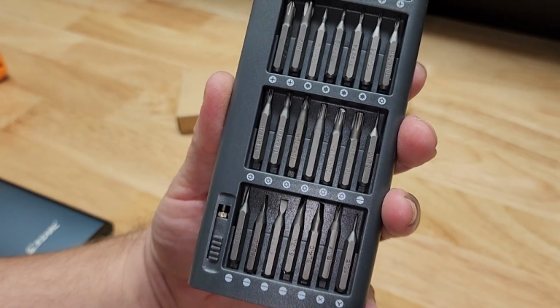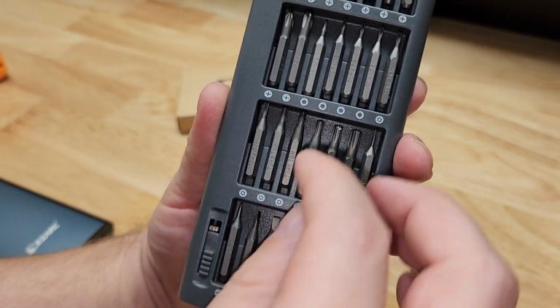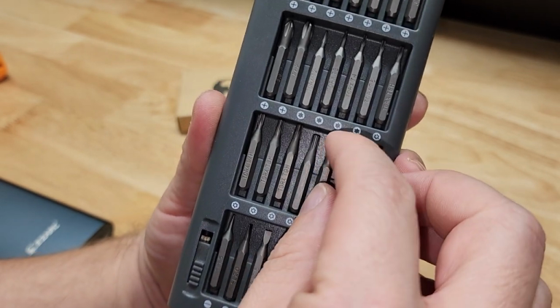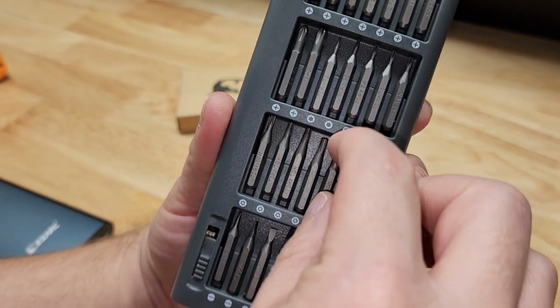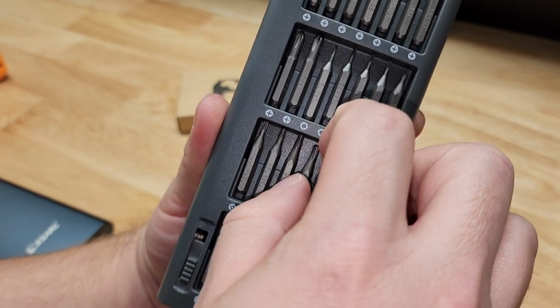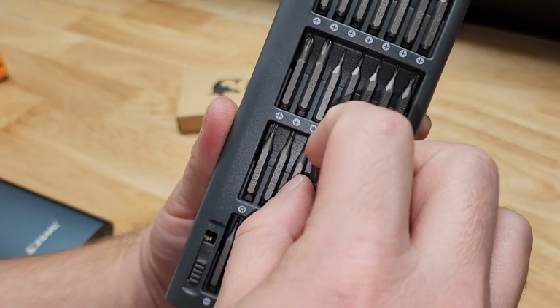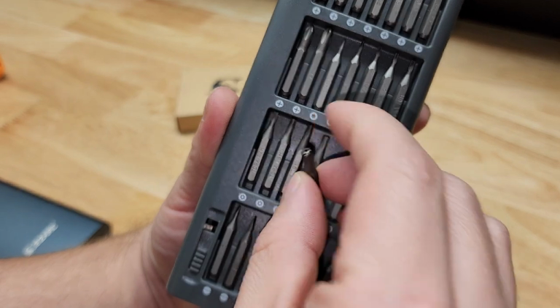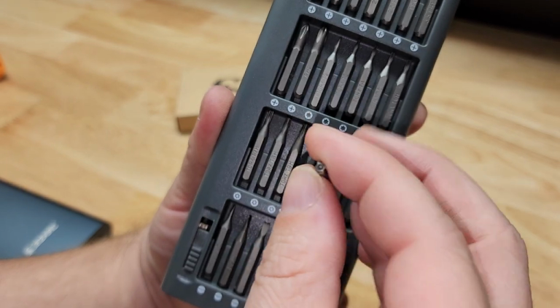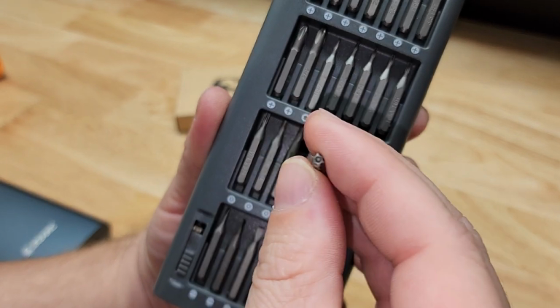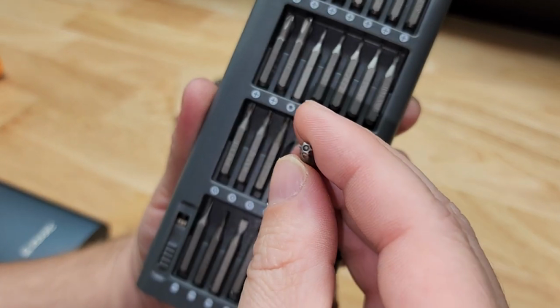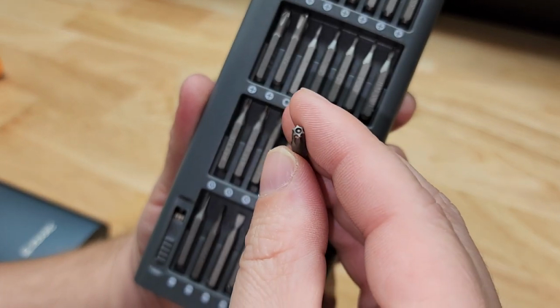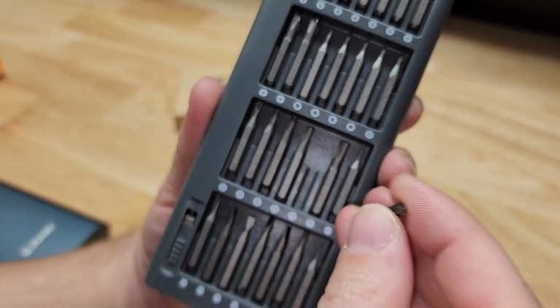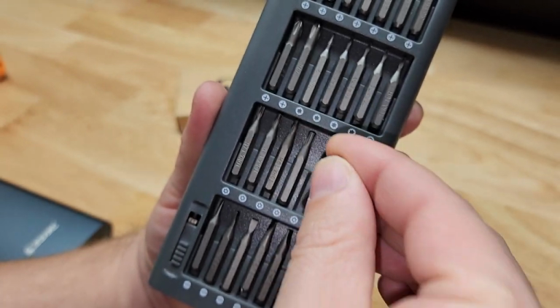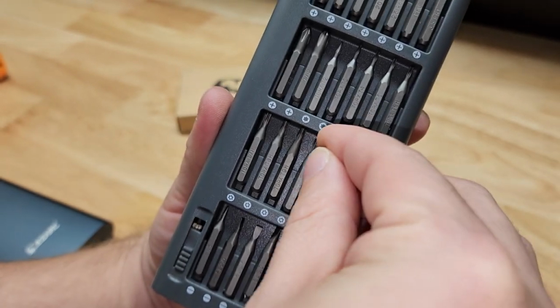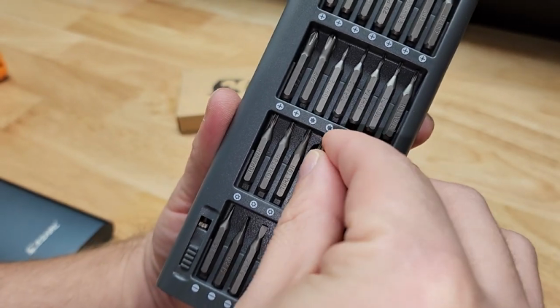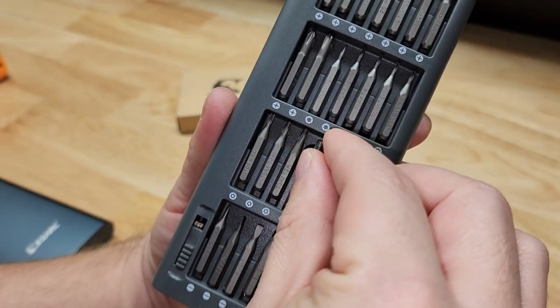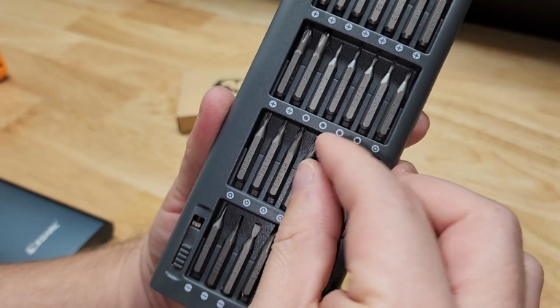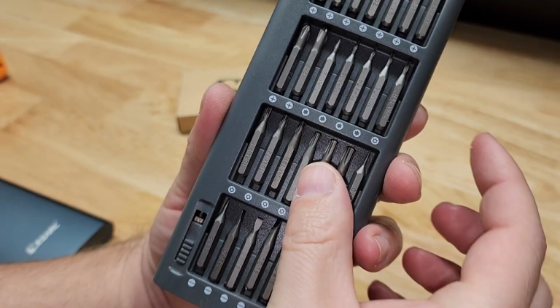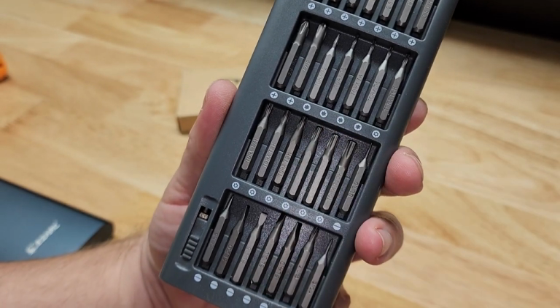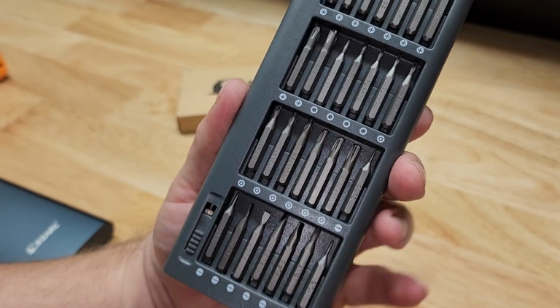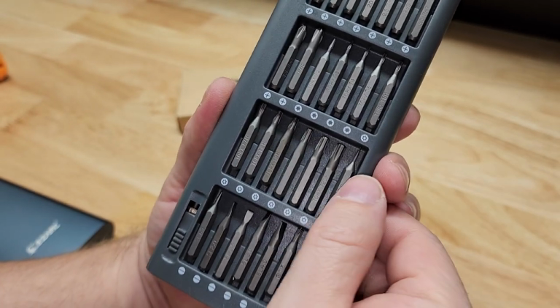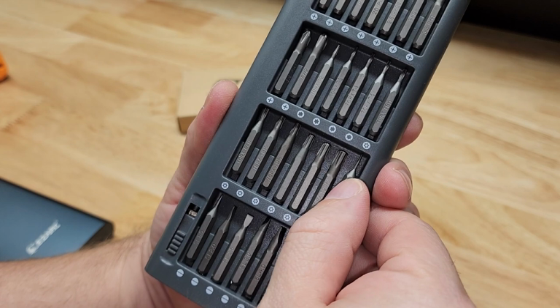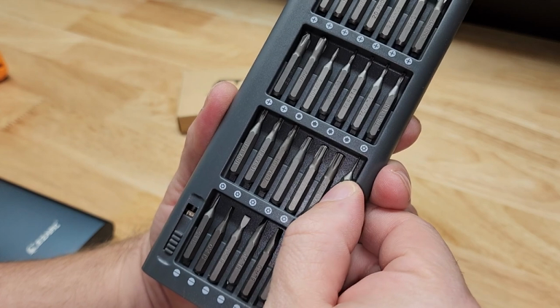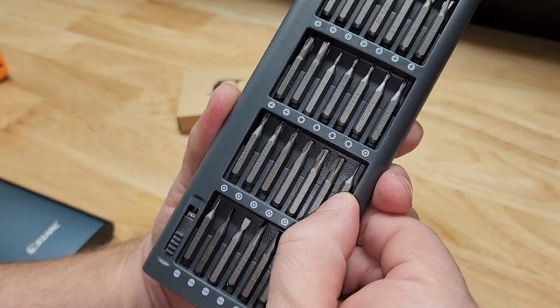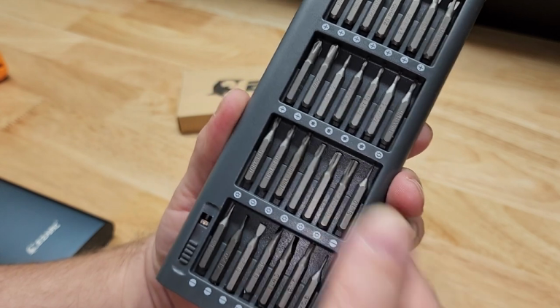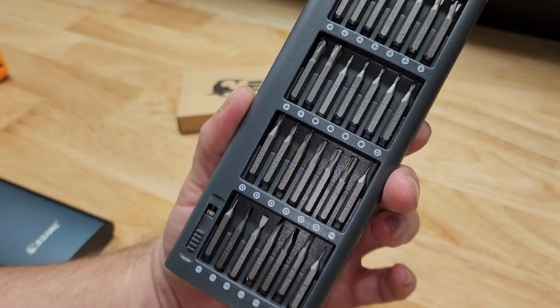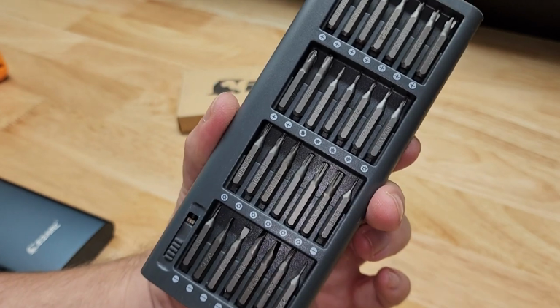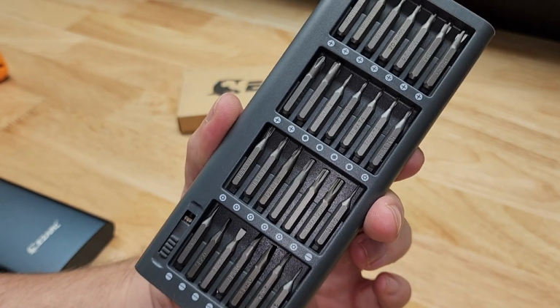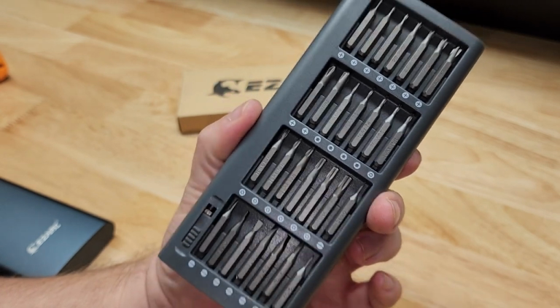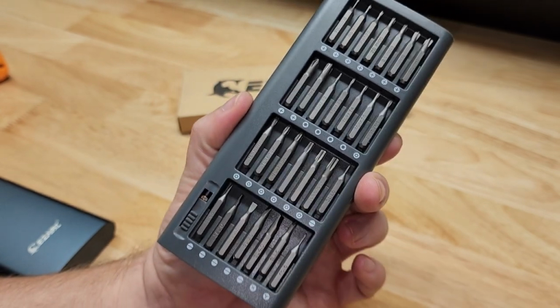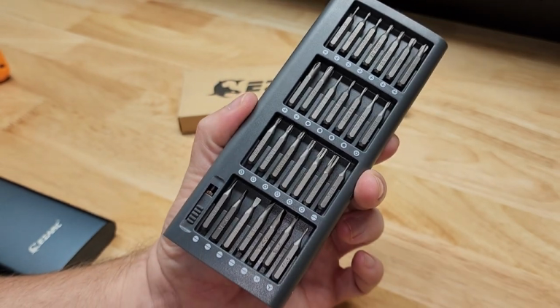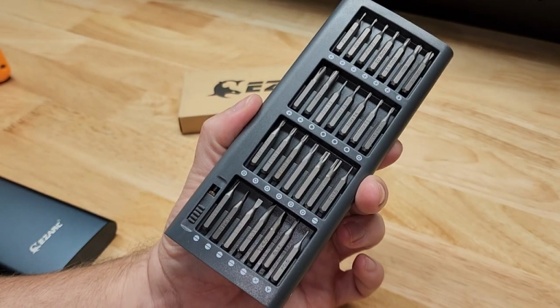We even have some security torx in here — they have the little hole in the center but it's a torx bit. Really nice to have something that you come across every once in a while, and when you need it, you need it.